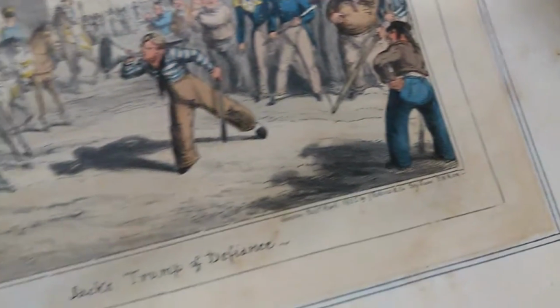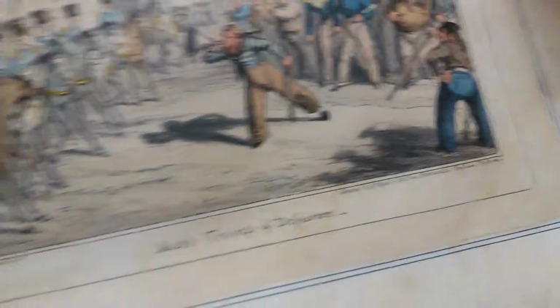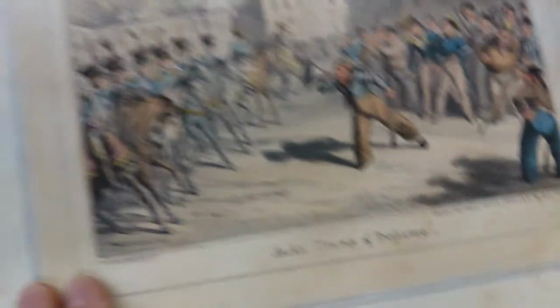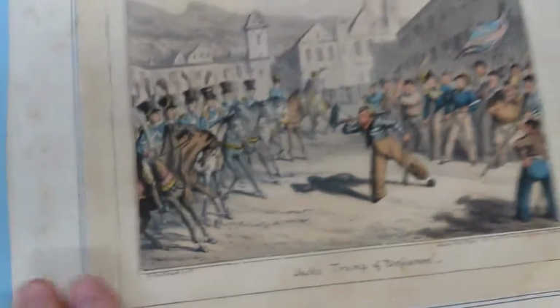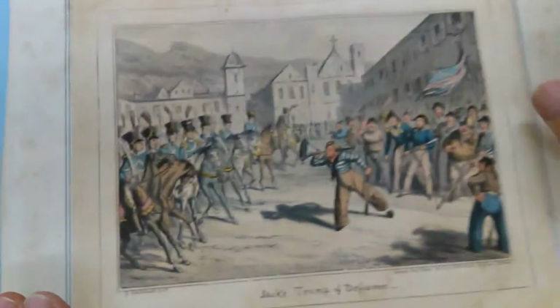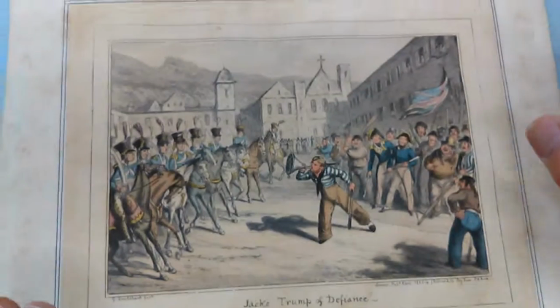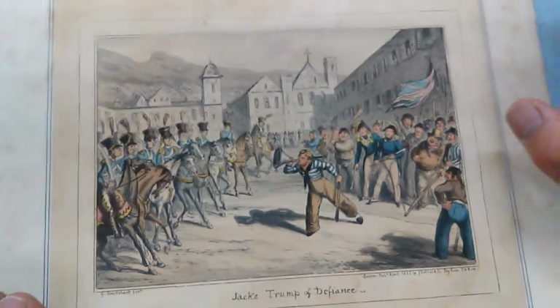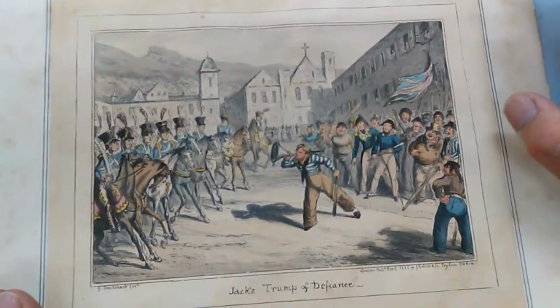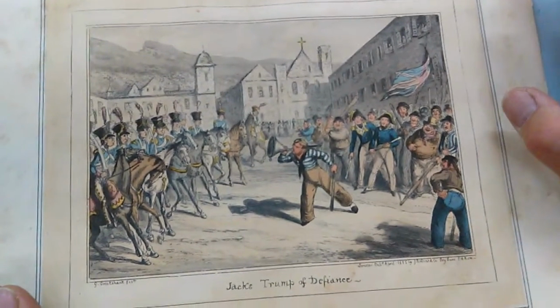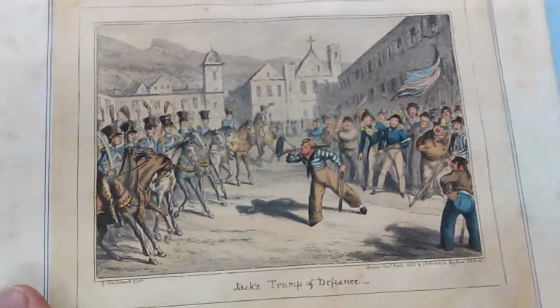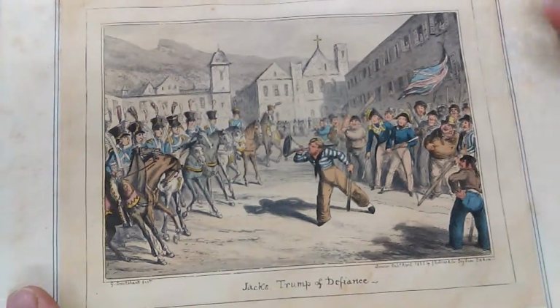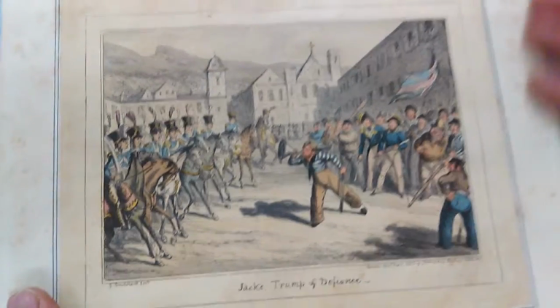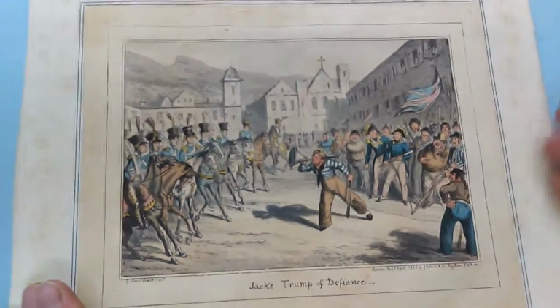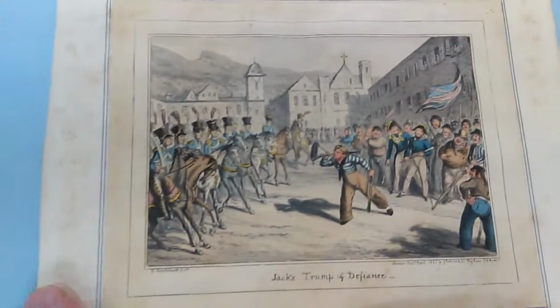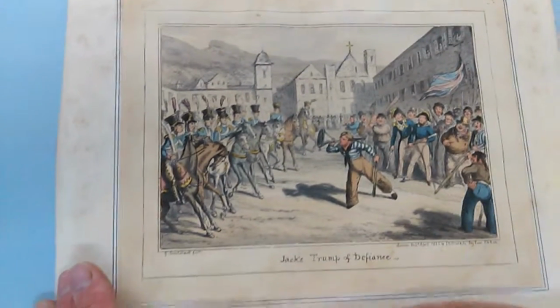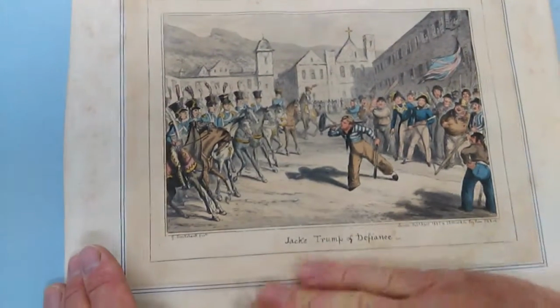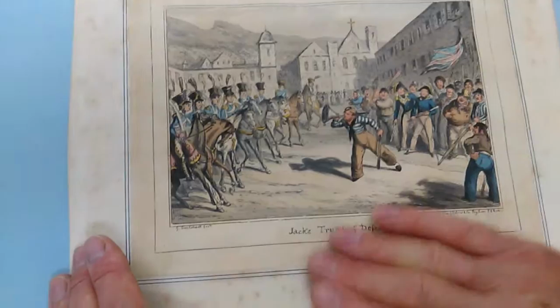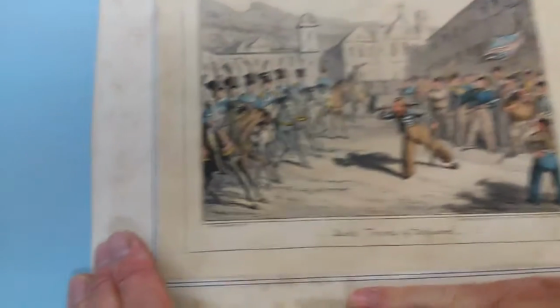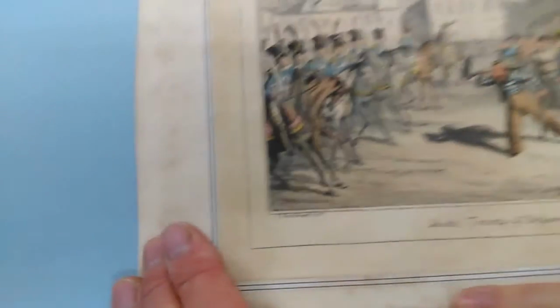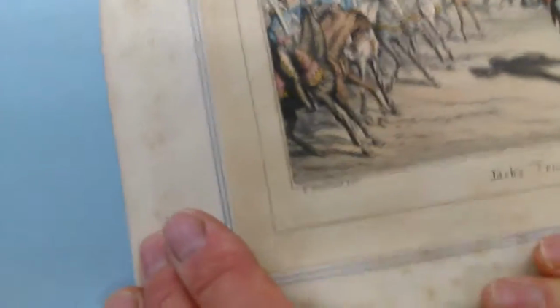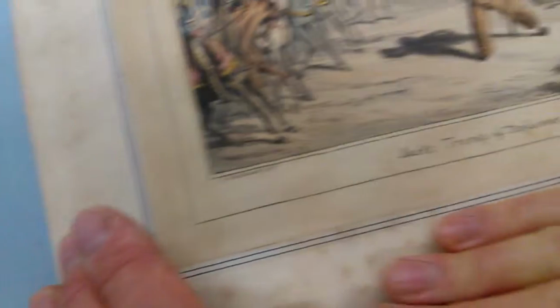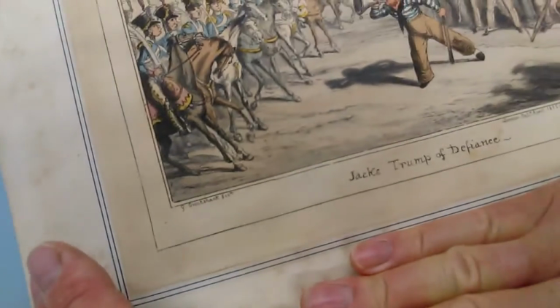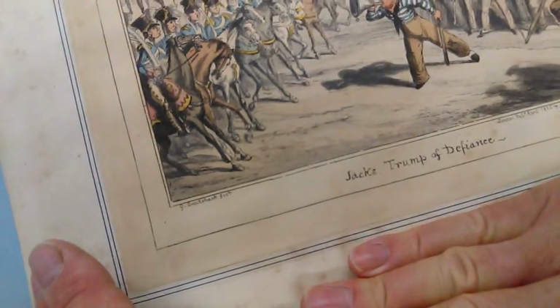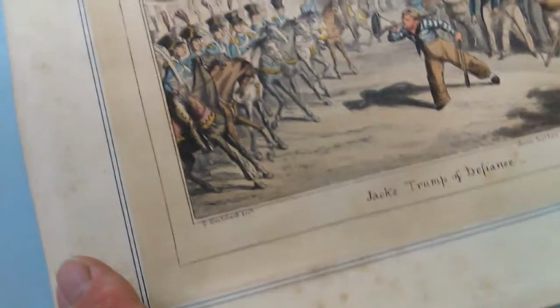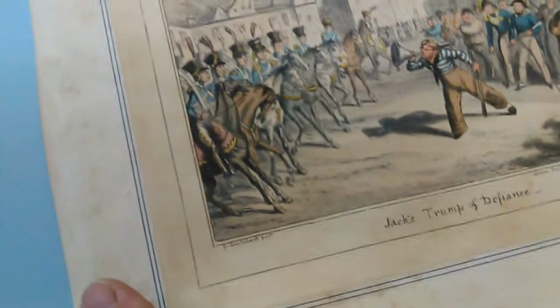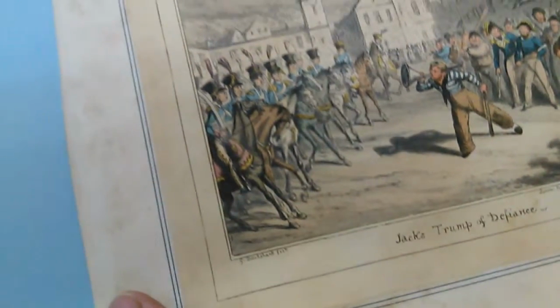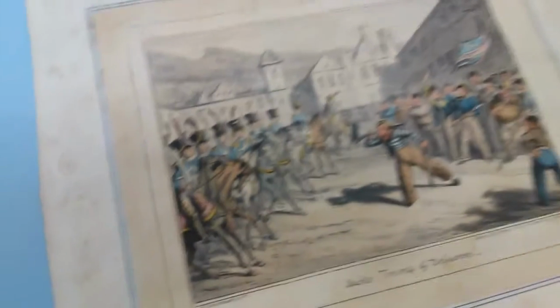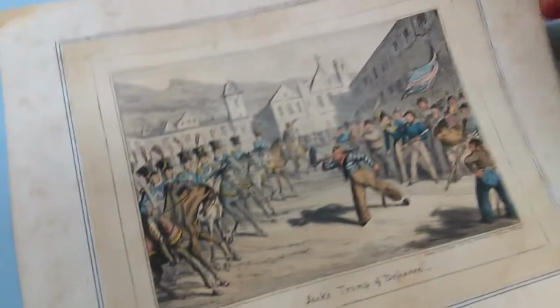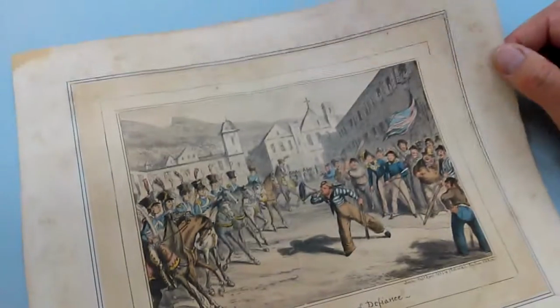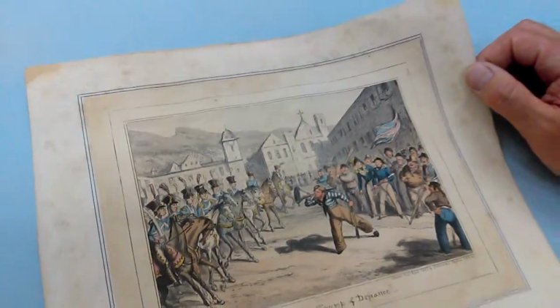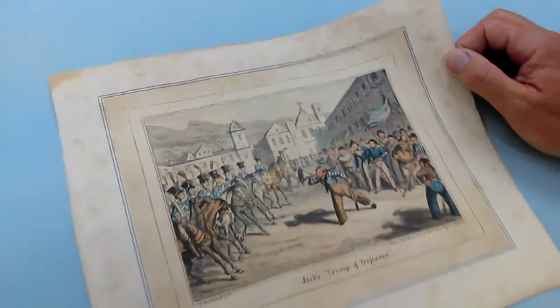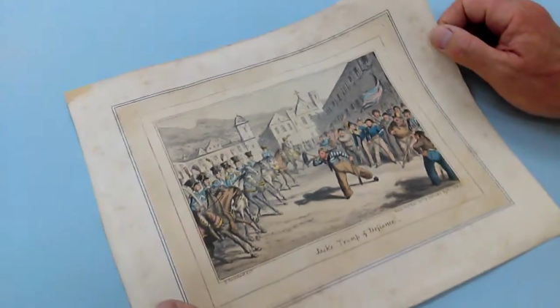It's from a series of prints and engravings of naval life by Cruickshank. It's foxed, it's a bit grubby, but the actual area within the frame could be quite nicely mounted to get rid of these slightly grubby borders. 1825, hand-tinted aquatint.